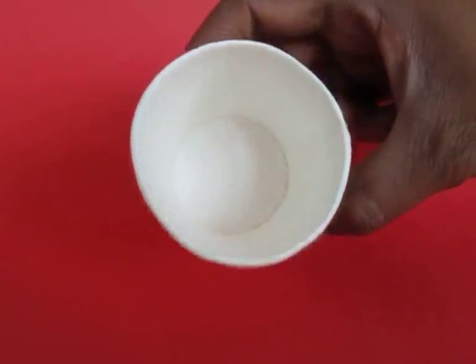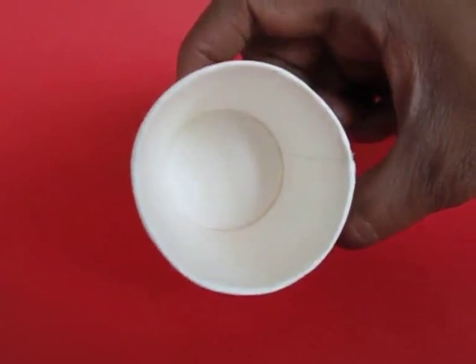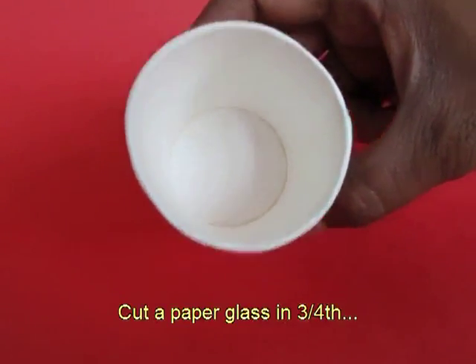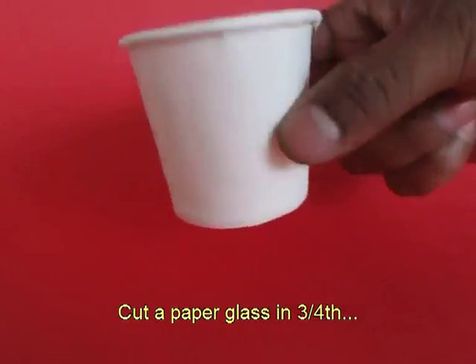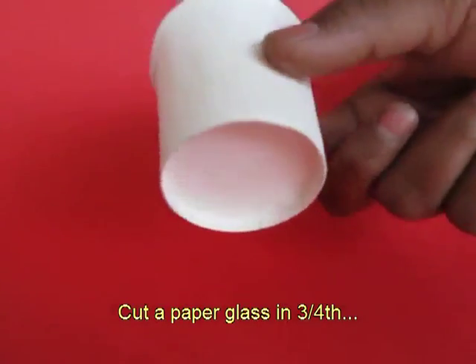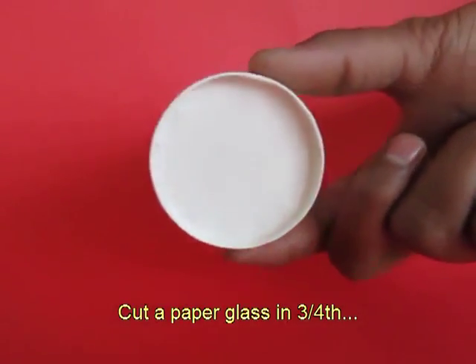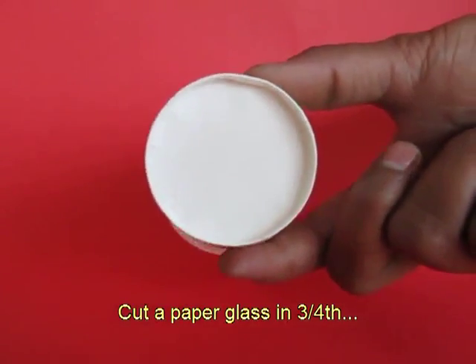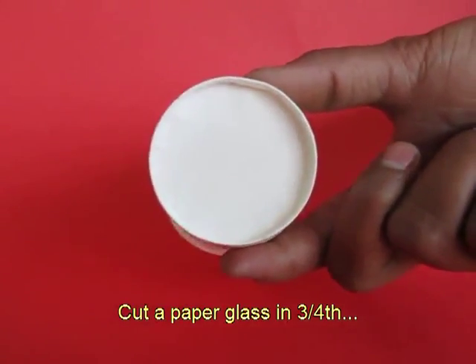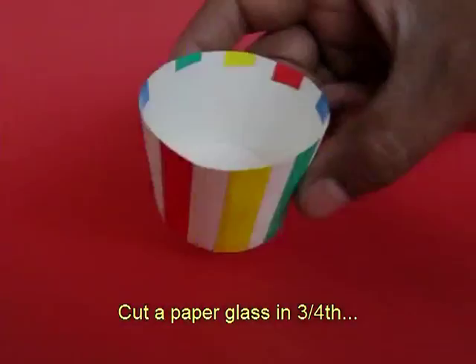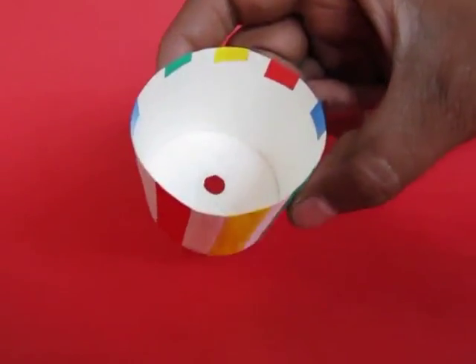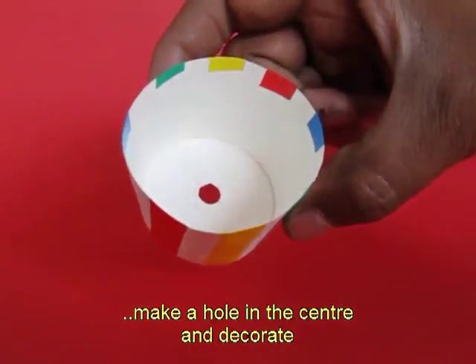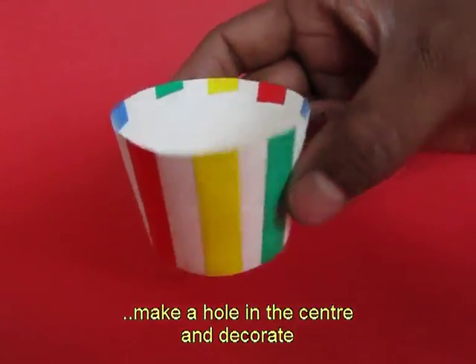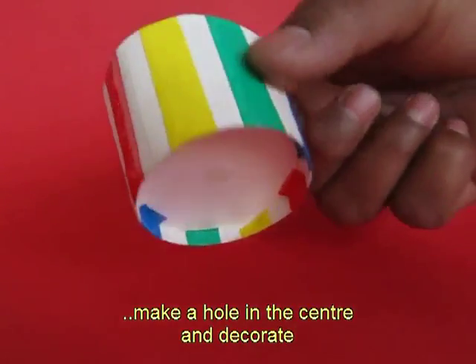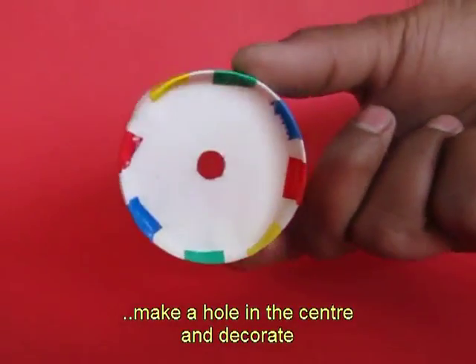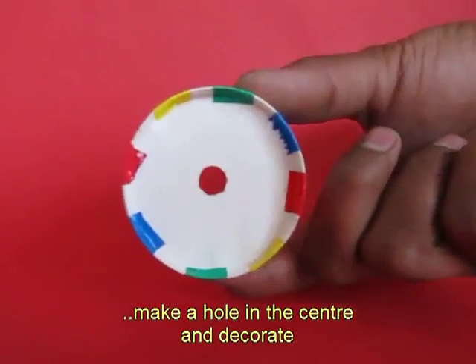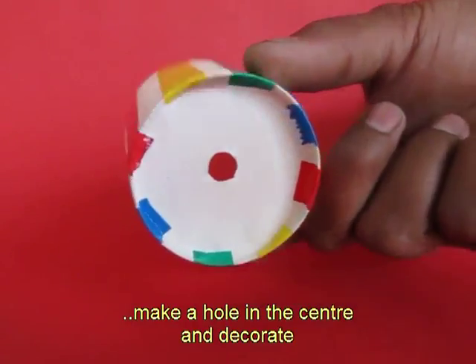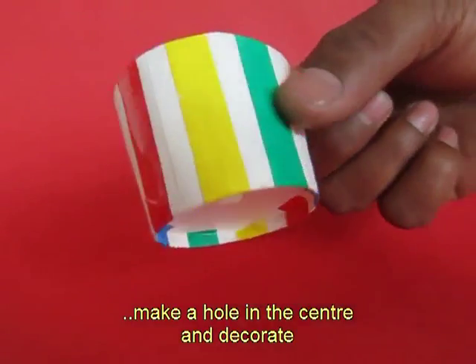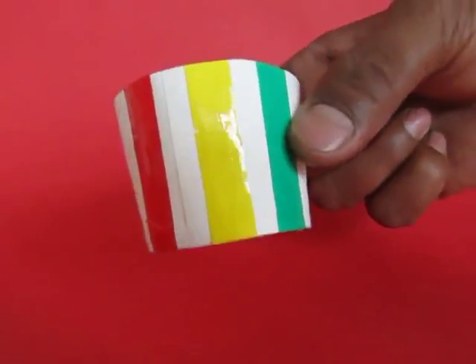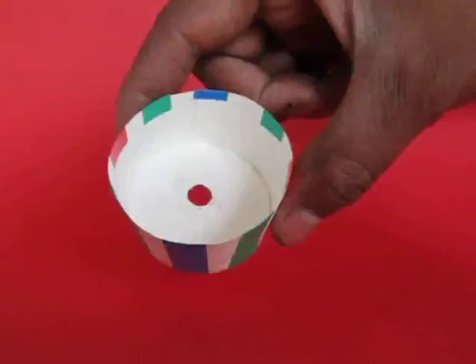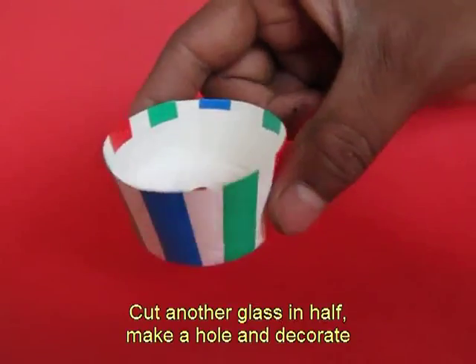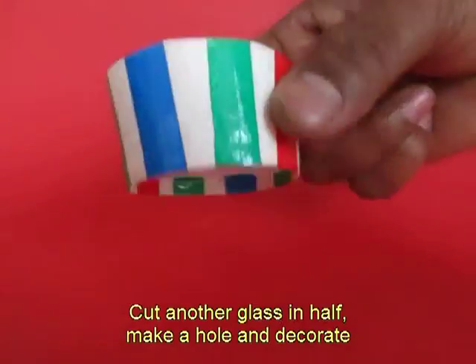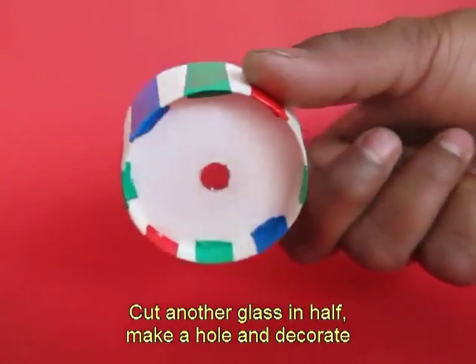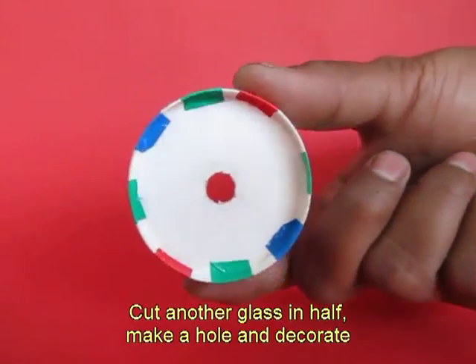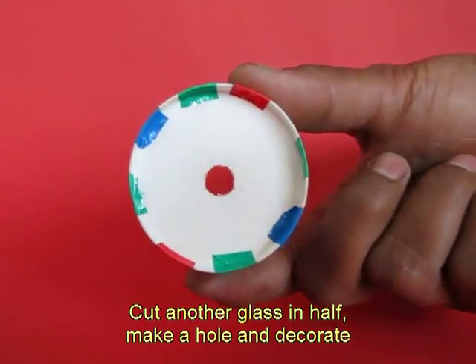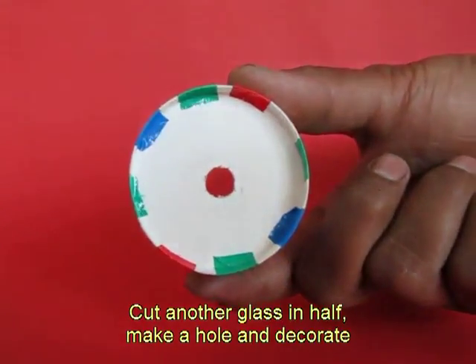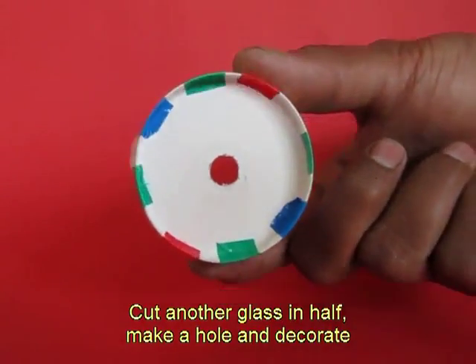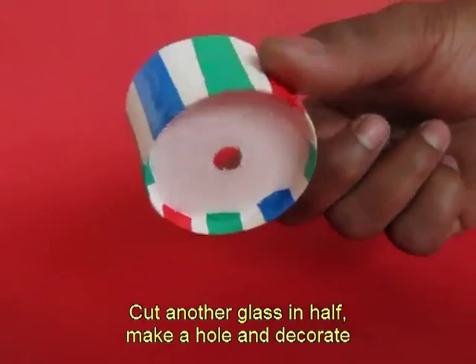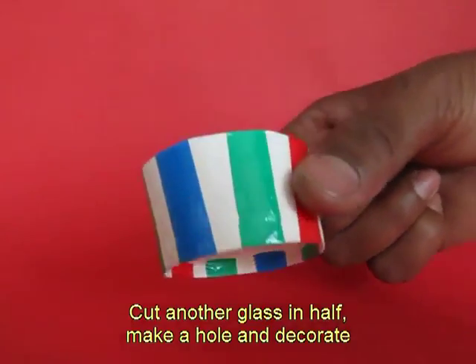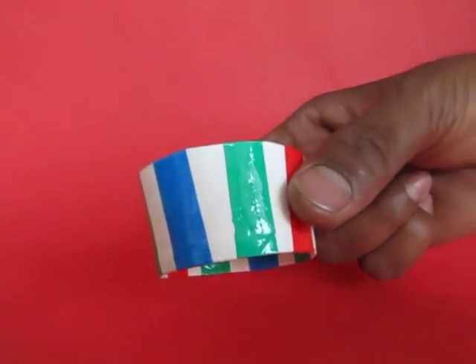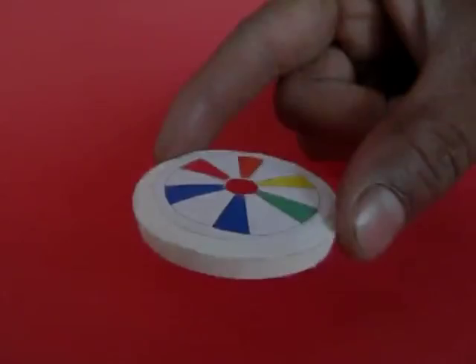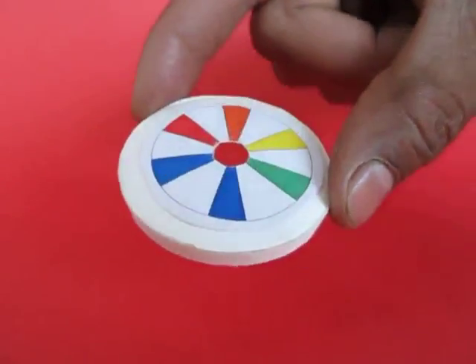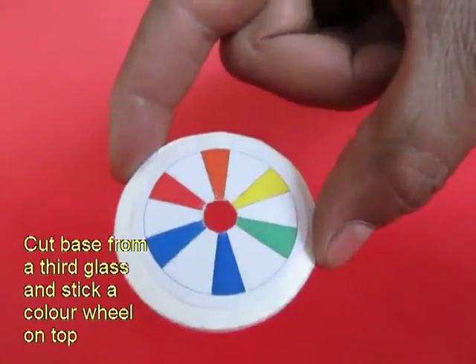Take a paper cup and cut it at a height of about three quarters from the top. Make a hole in the center and decorate the cup with color tapes. This is the half cup — once again a hole in the middle and decorate it.